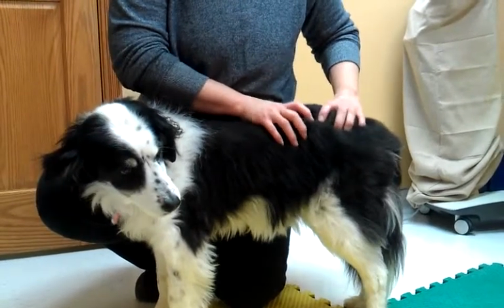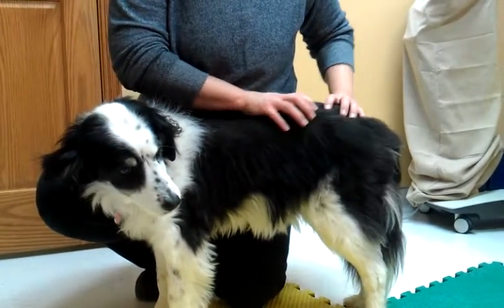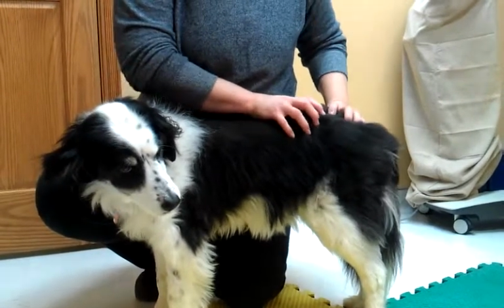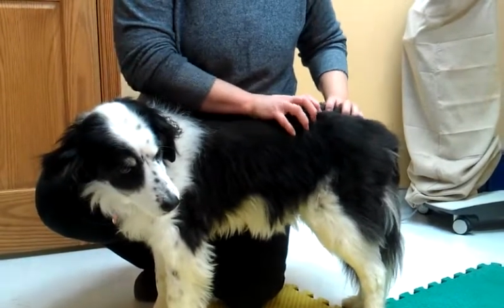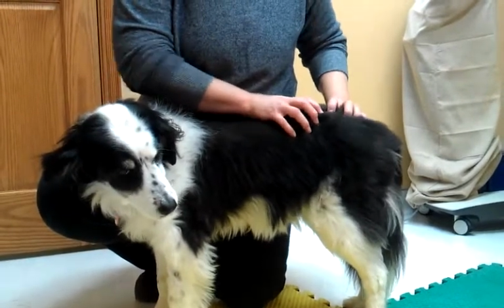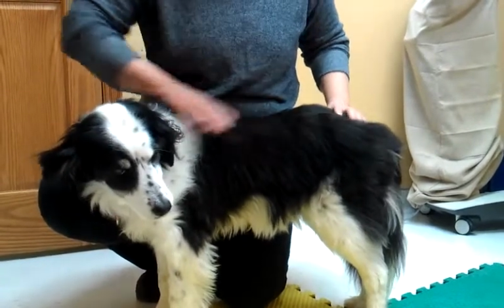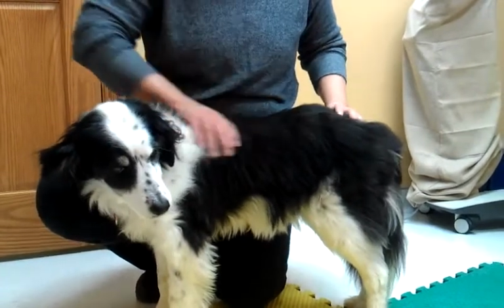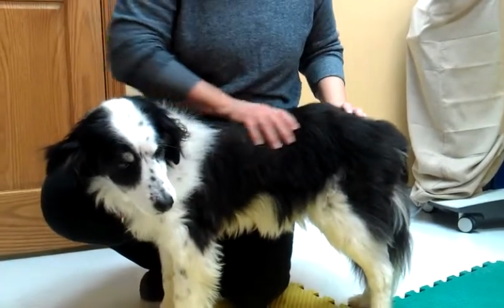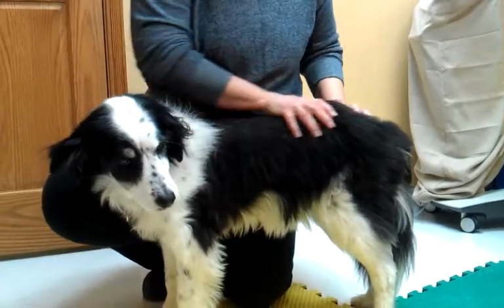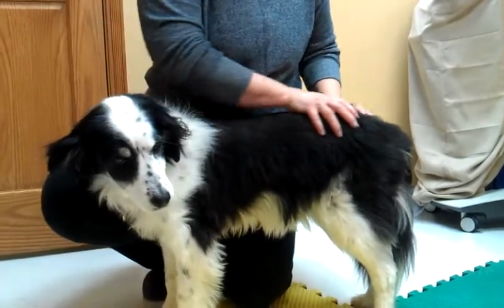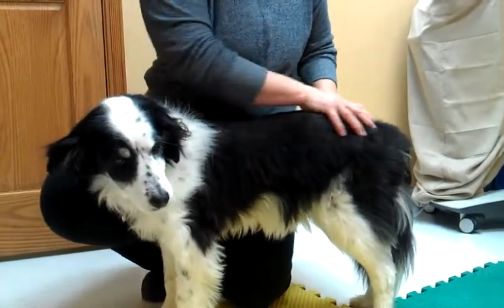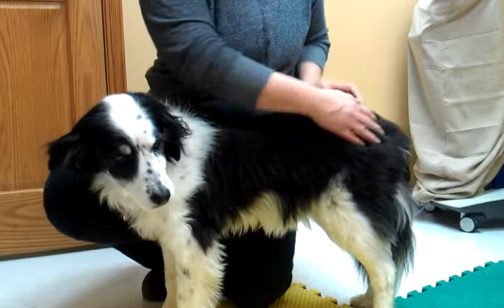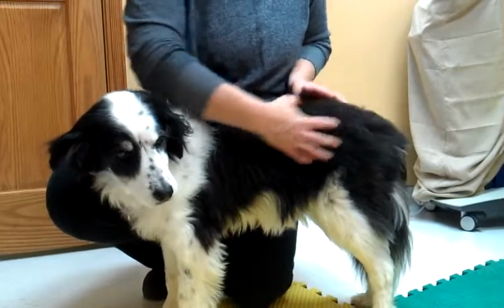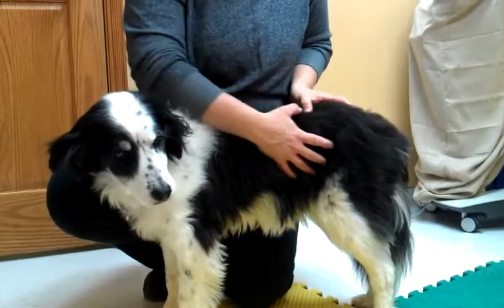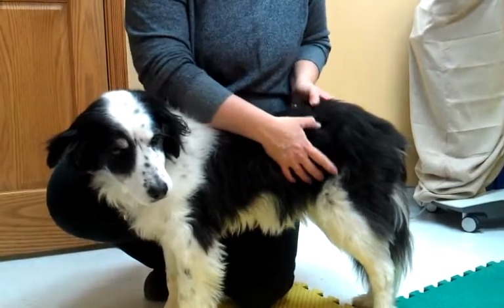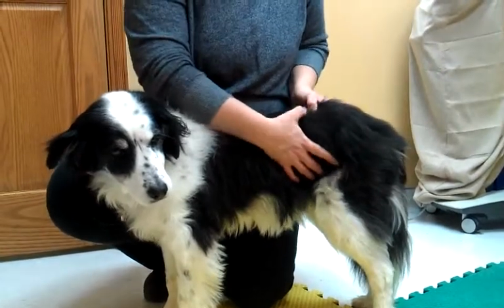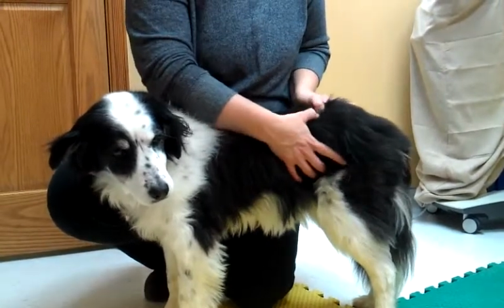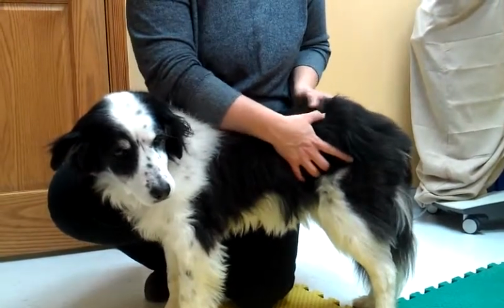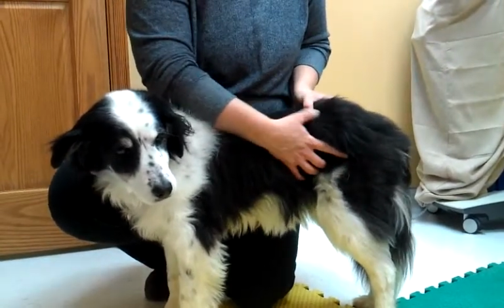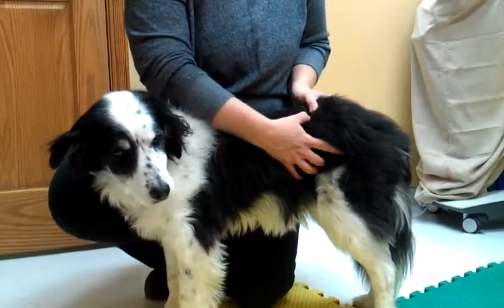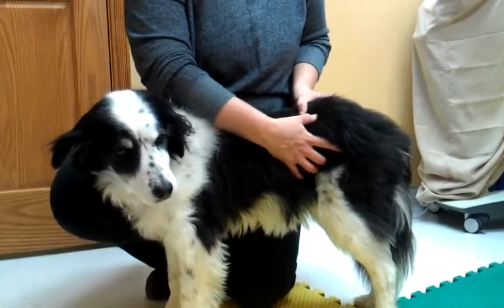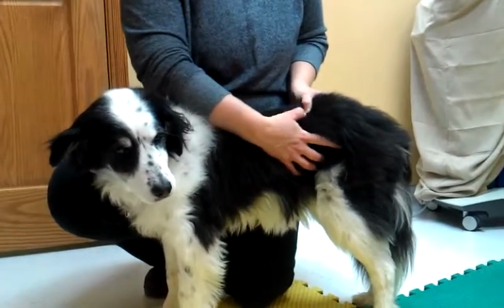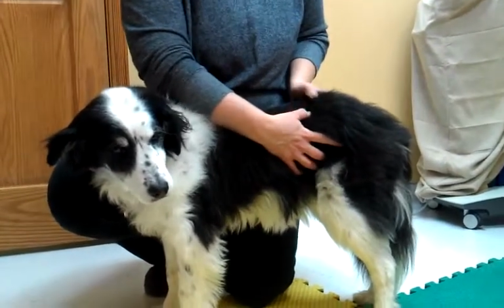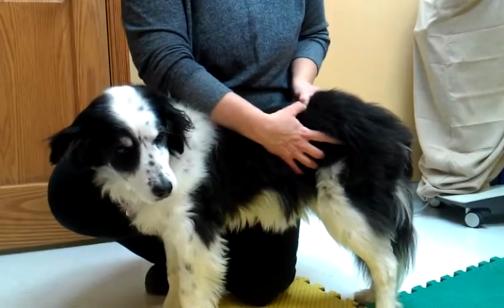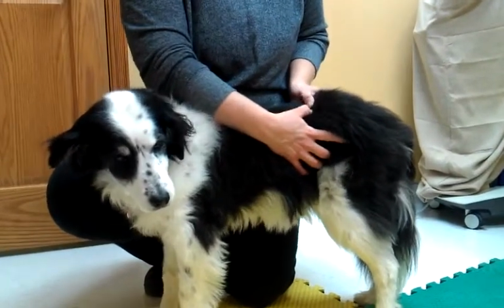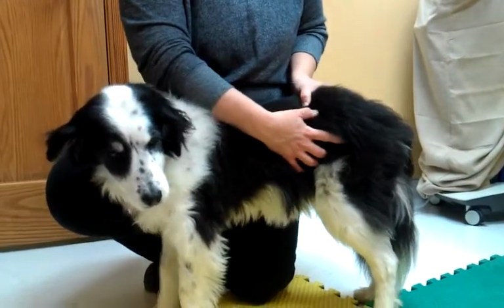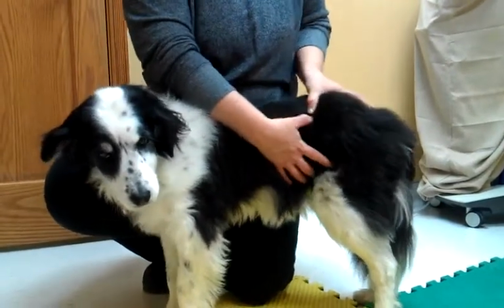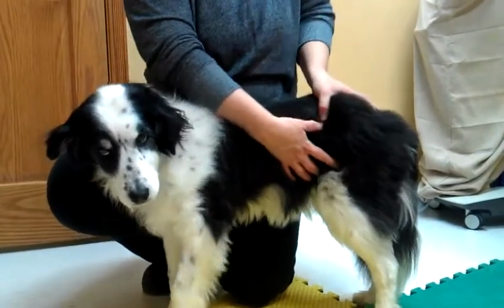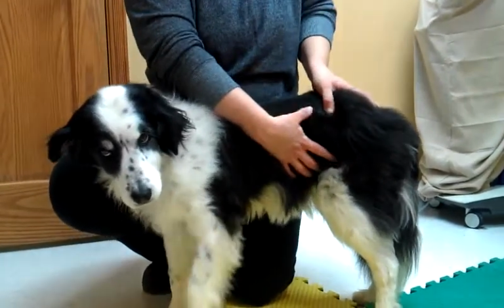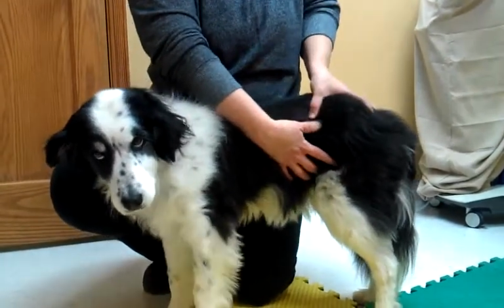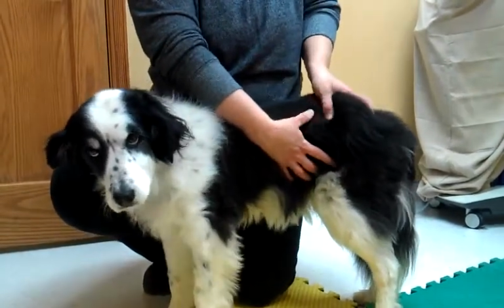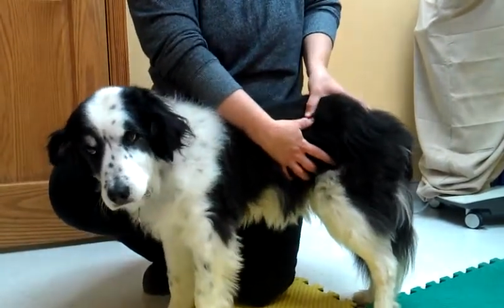You can do gentle kneading, you can do petting, you can take your thumbs and kind of knead a muscle belly area like this.